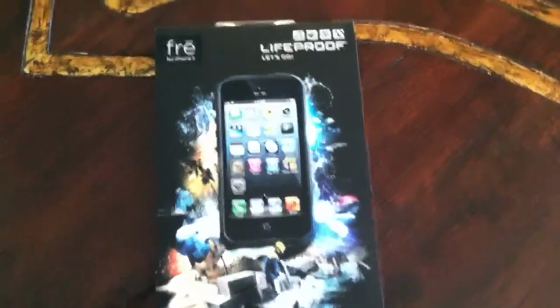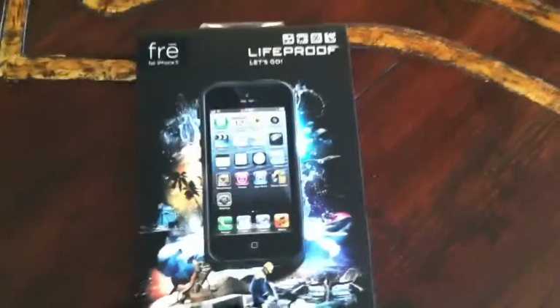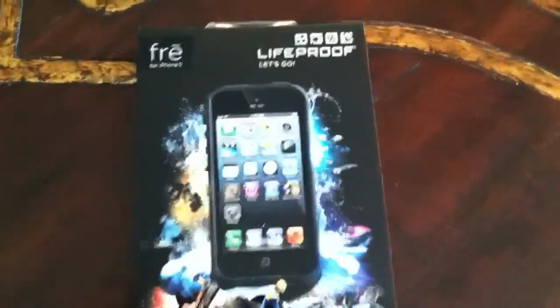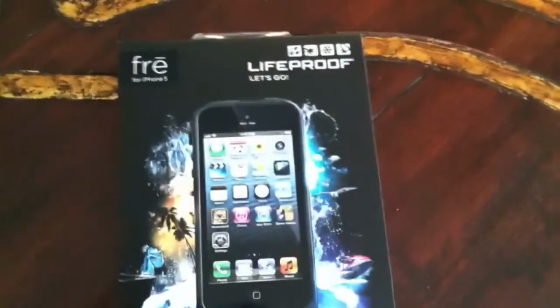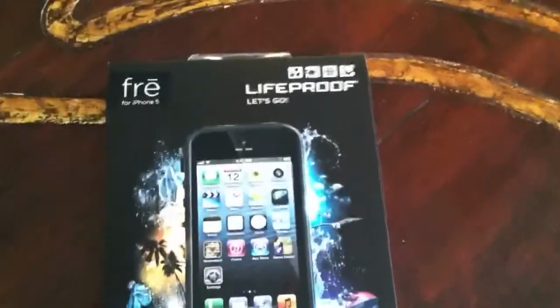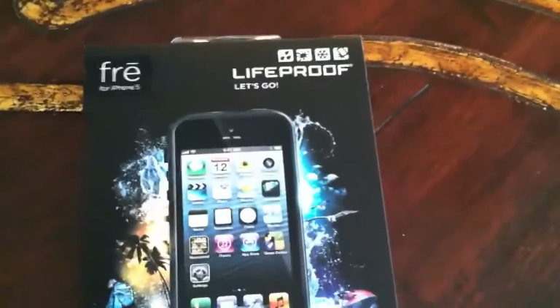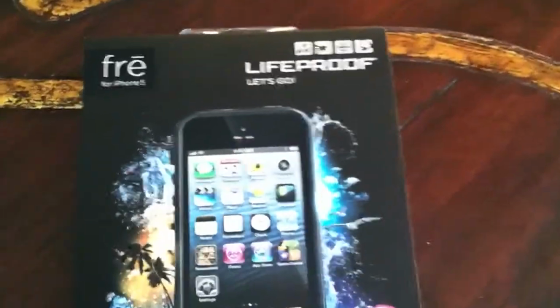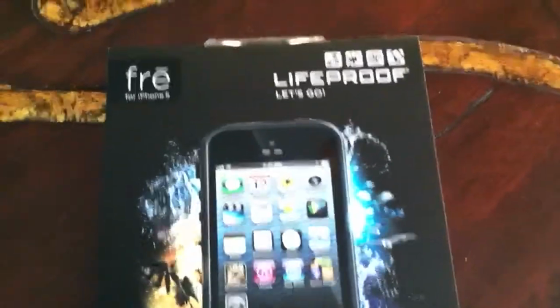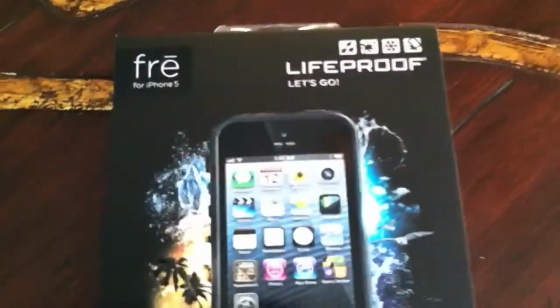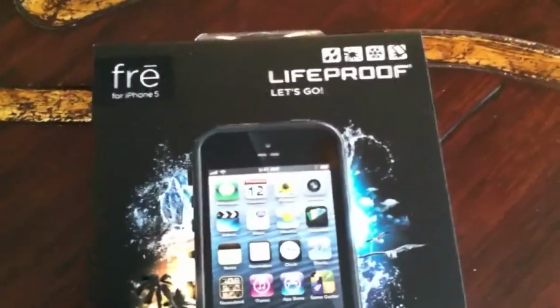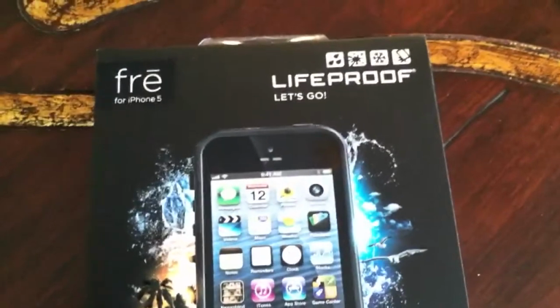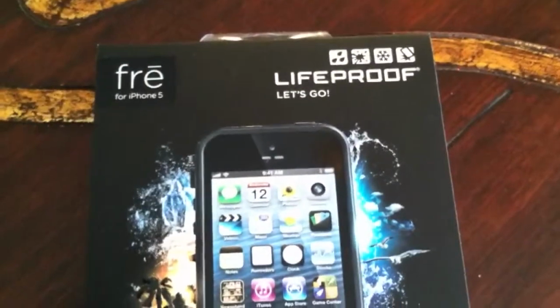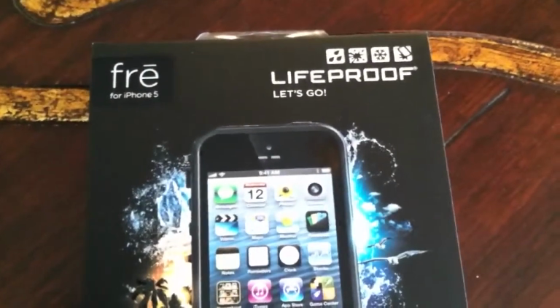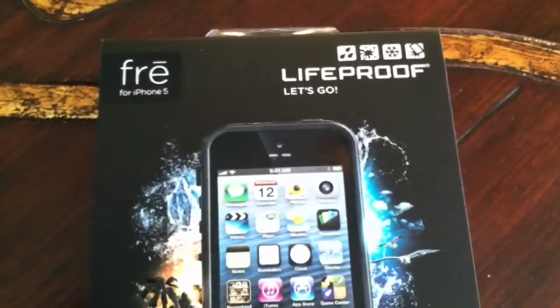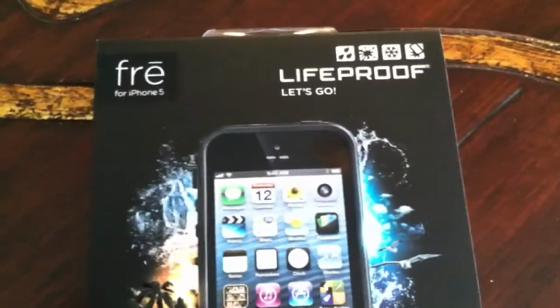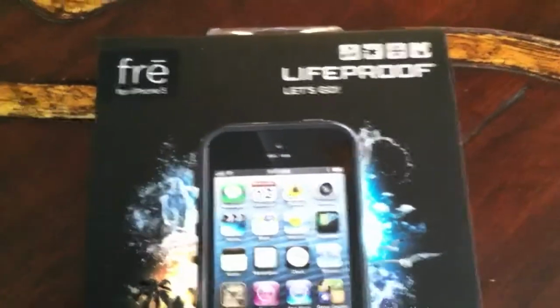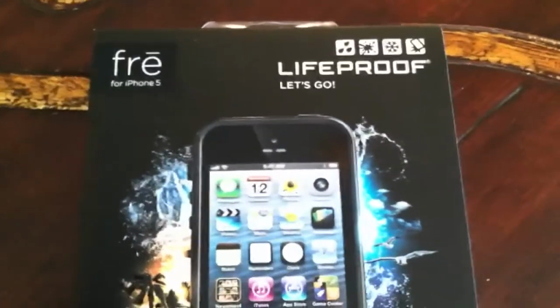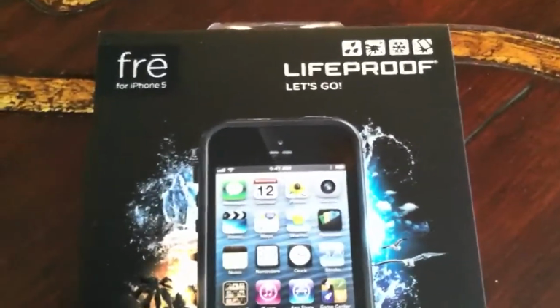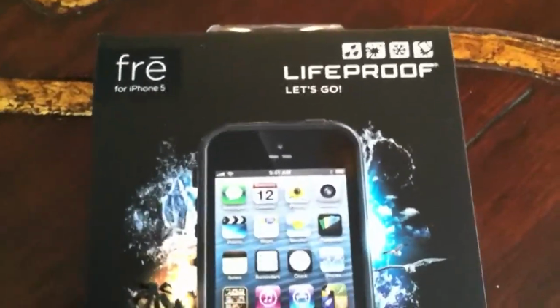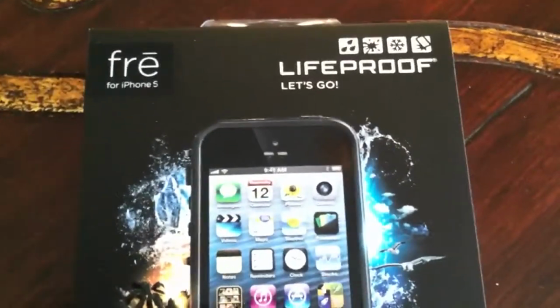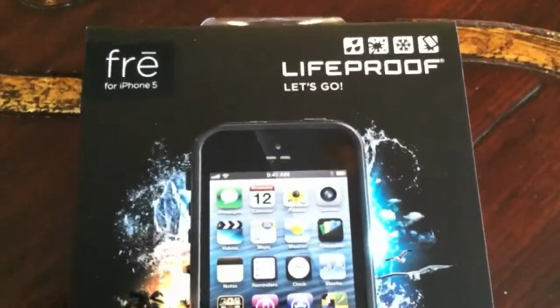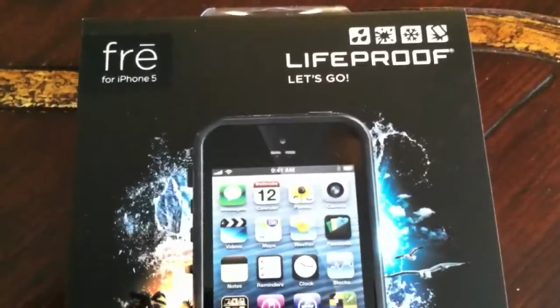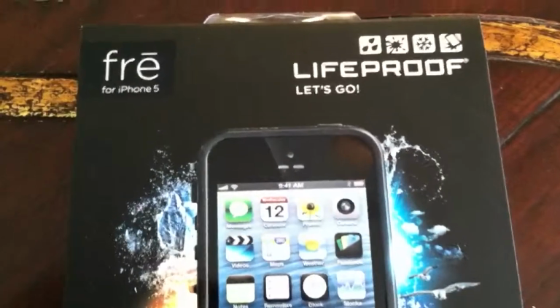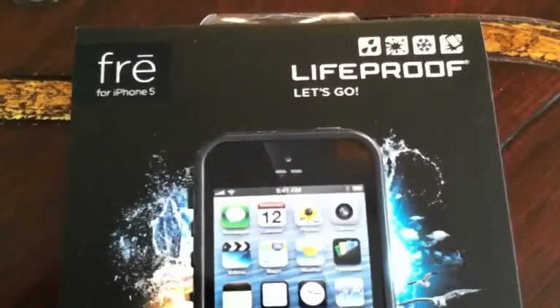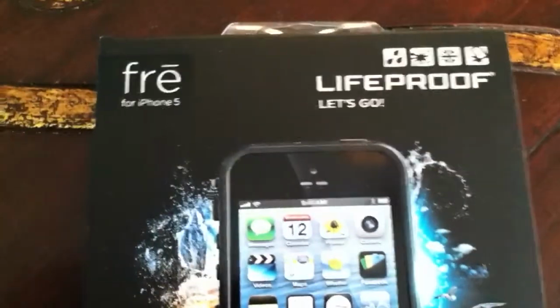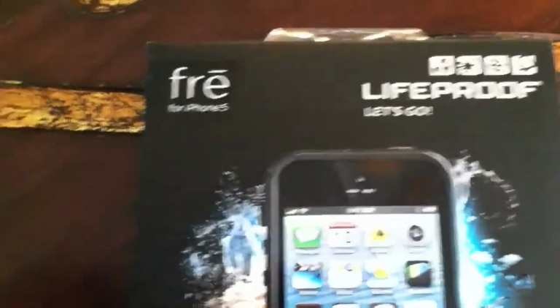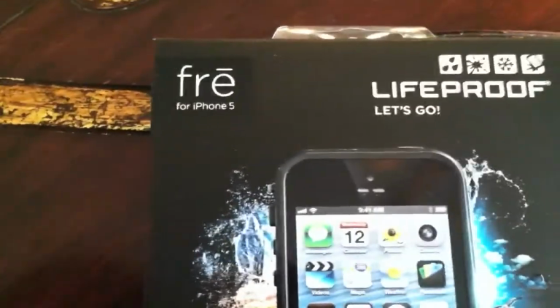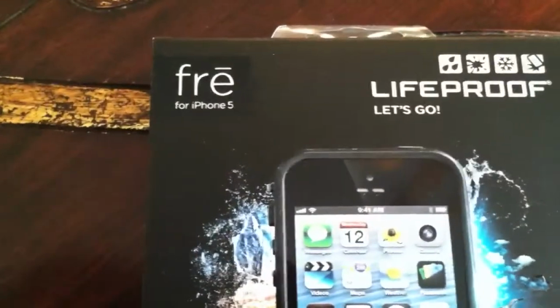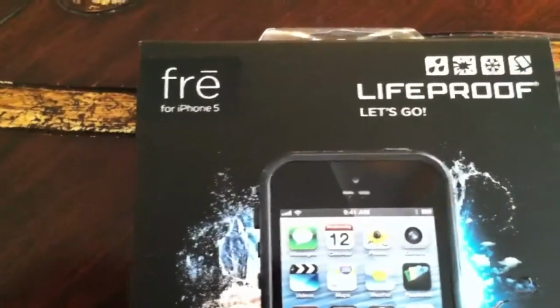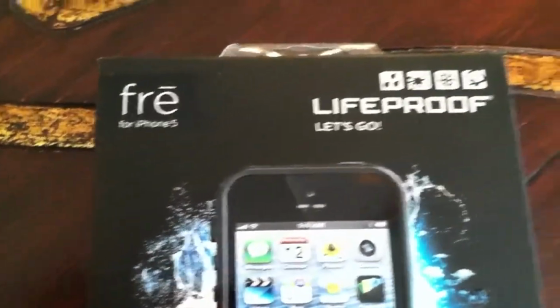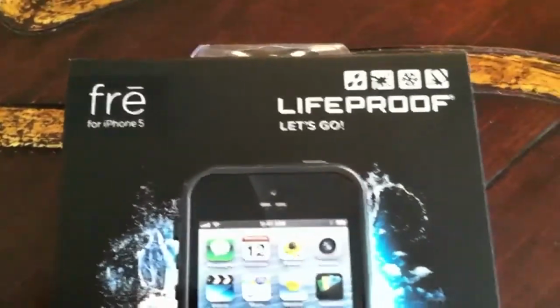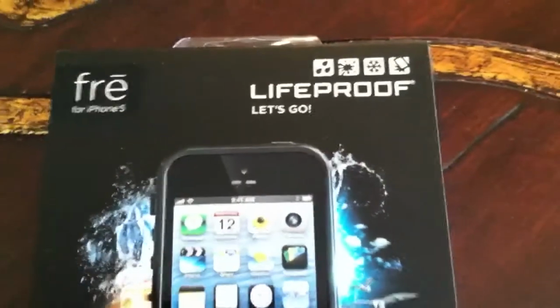It's a LifeProof for the iPhone 5, so you guys can see the packaging has improved. If you guys have seen my other videos, I did a video like this but for the iPhone 4/4S.